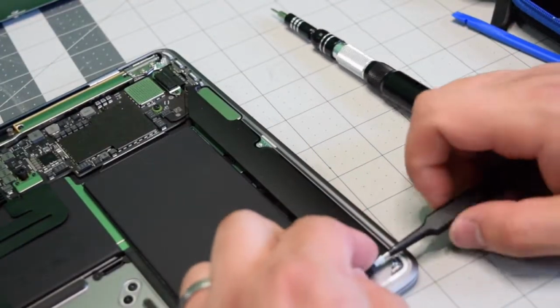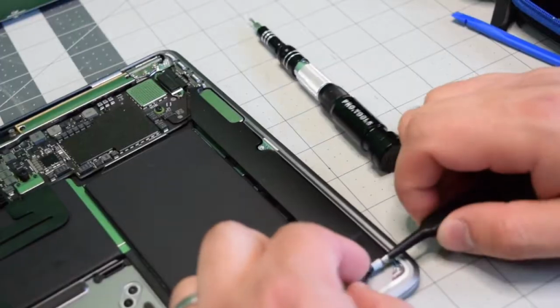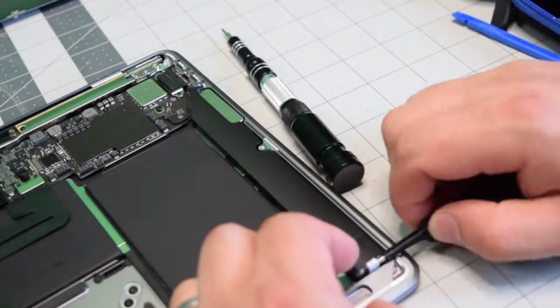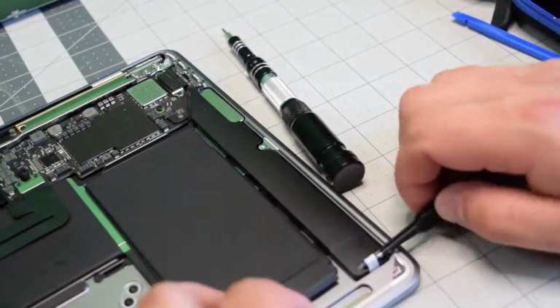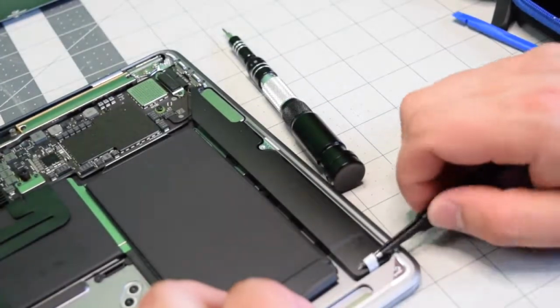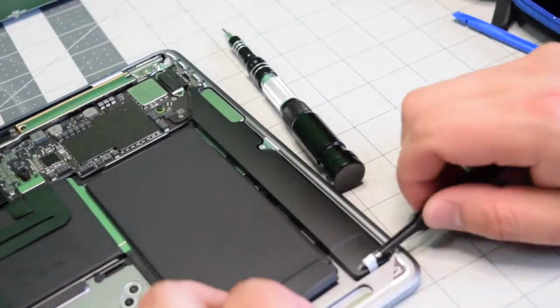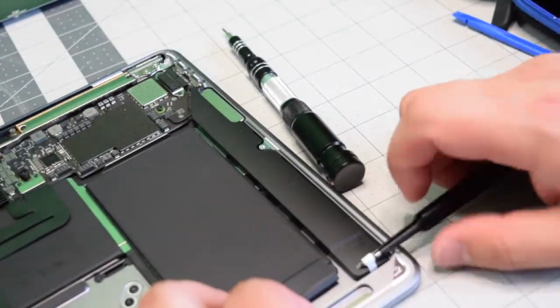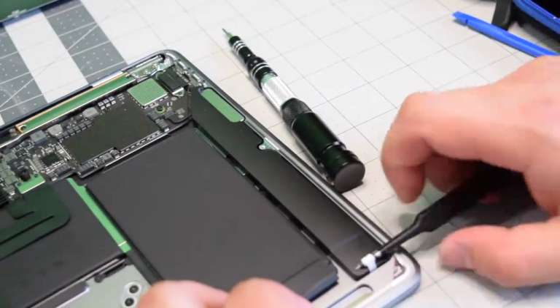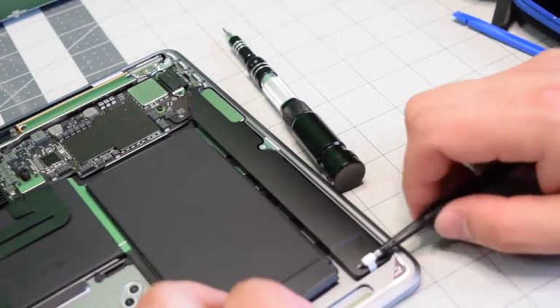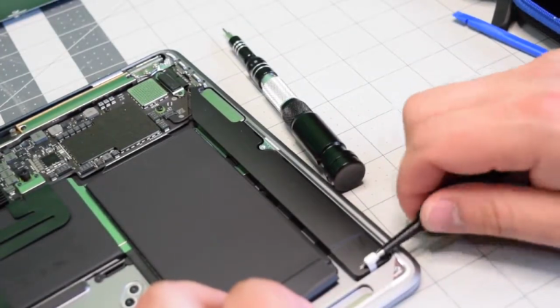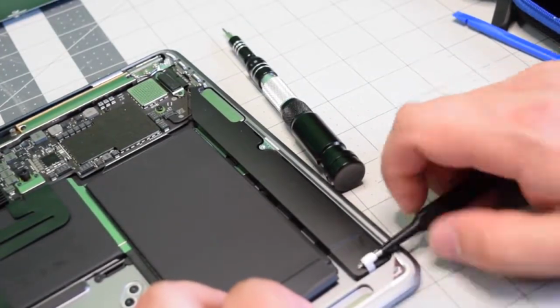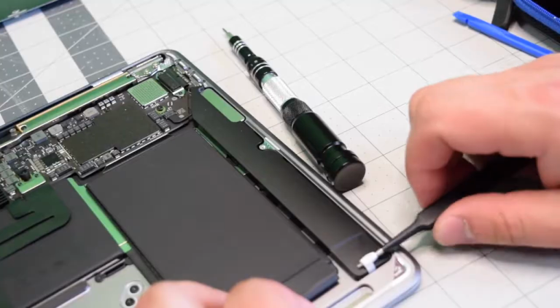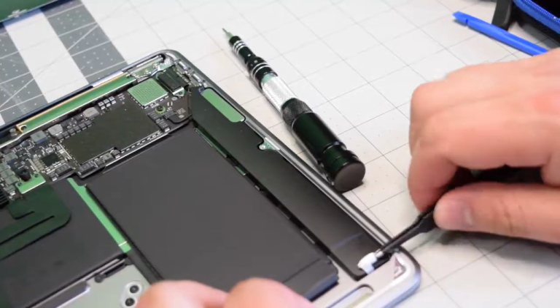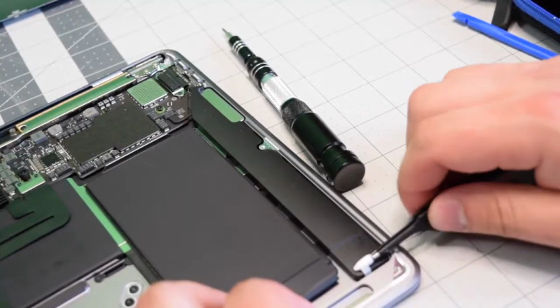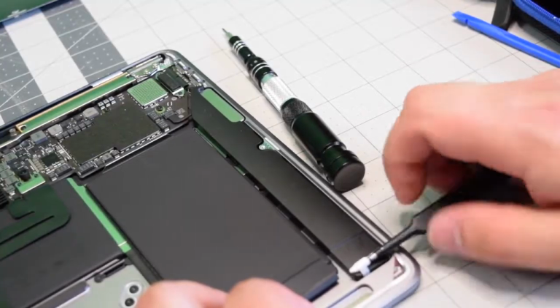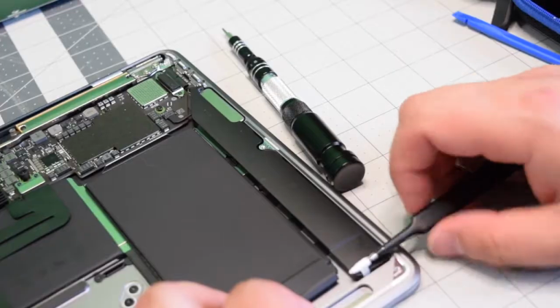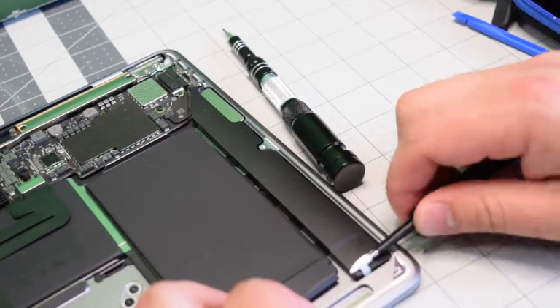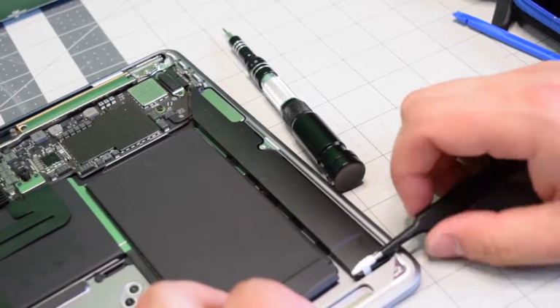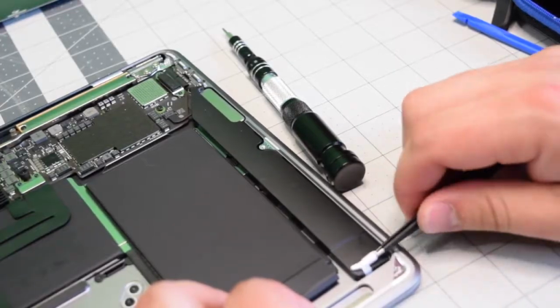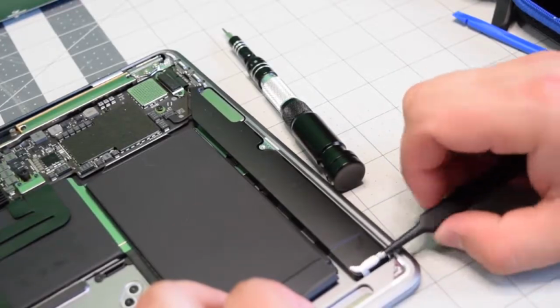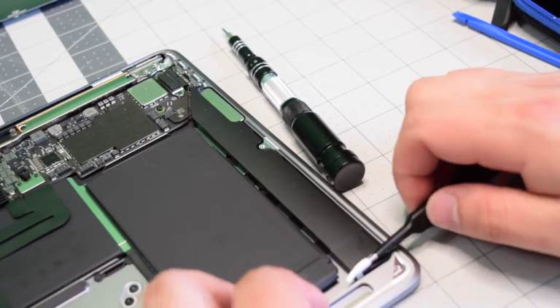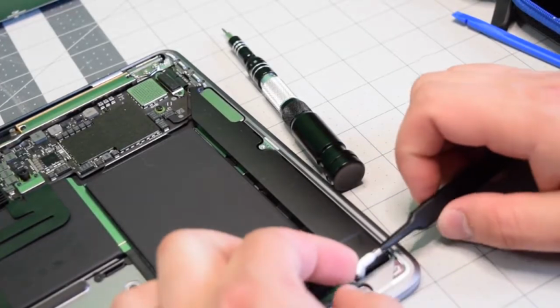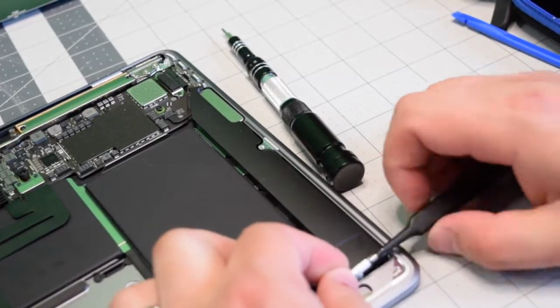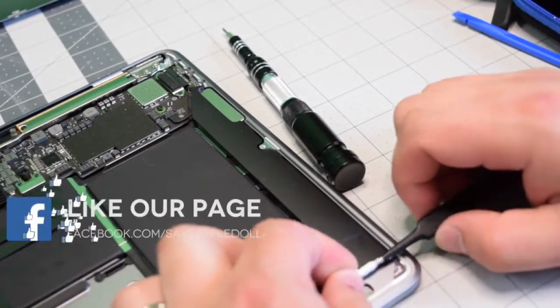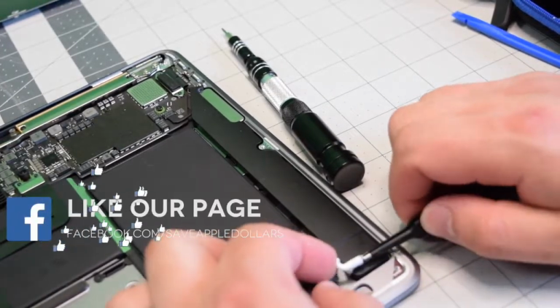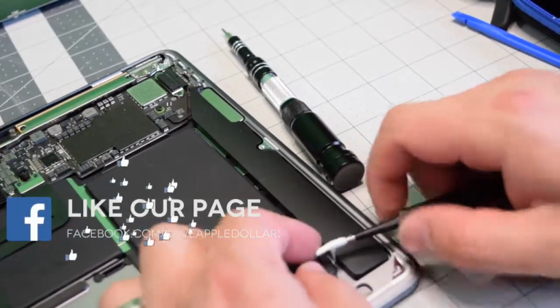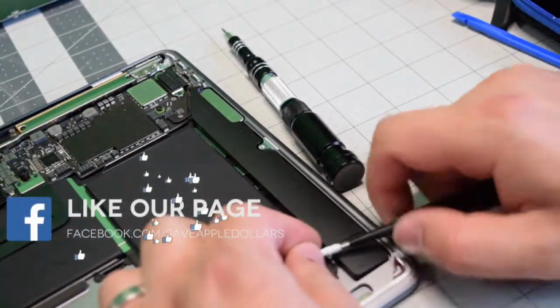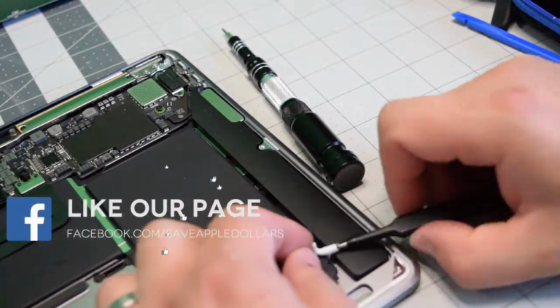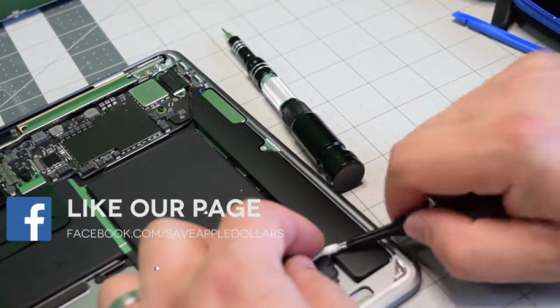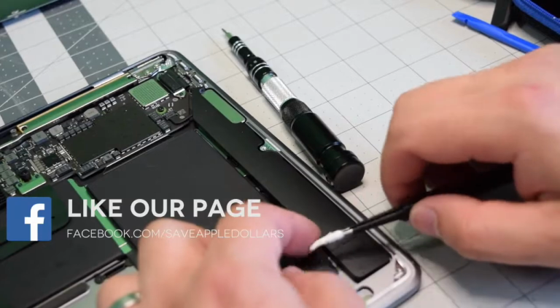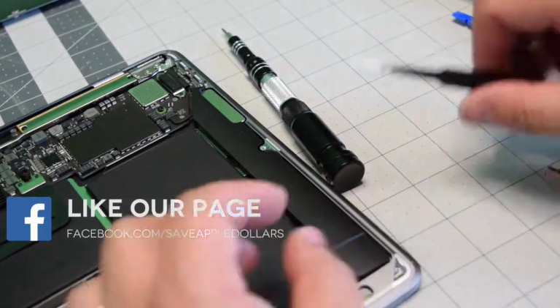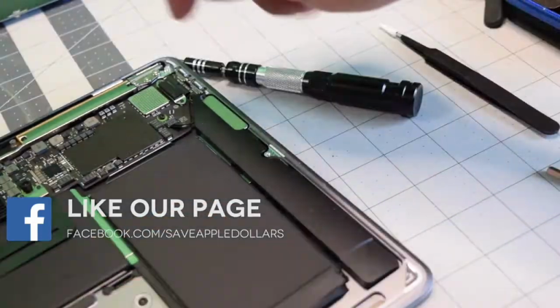On the right speaker, you'll see on the bottom it has a little tab. You can just twirl around with the screwdriver and pull it out this way. This is the safest technique that prevents it from snapping.